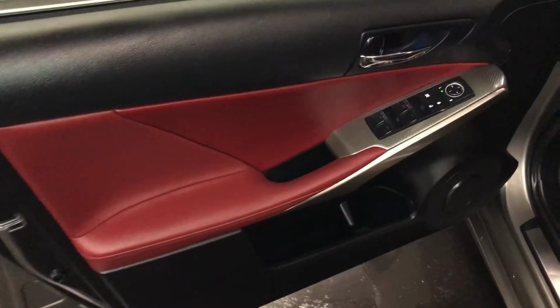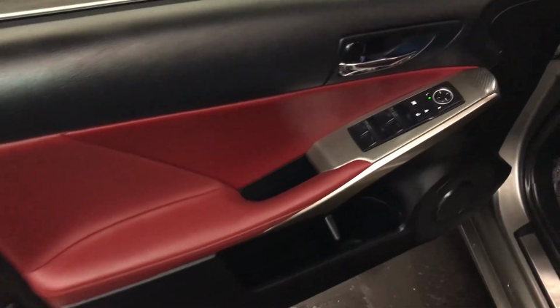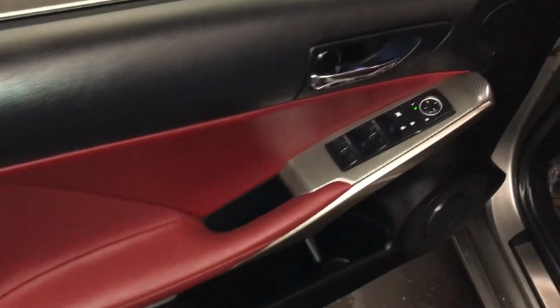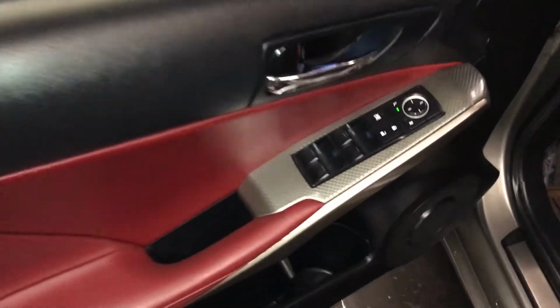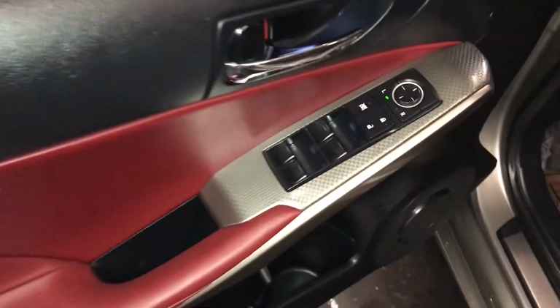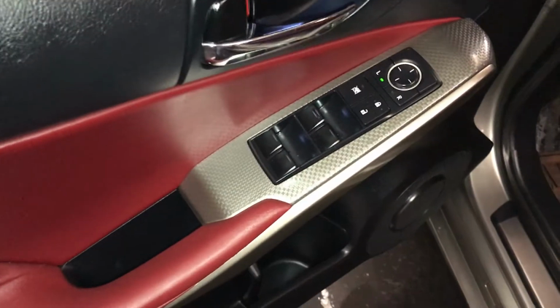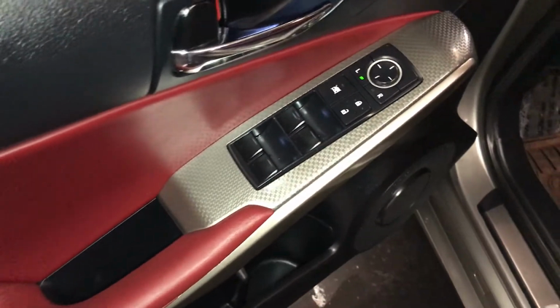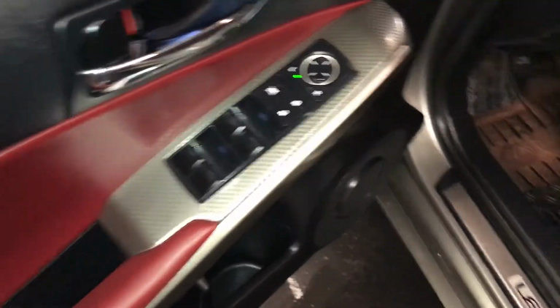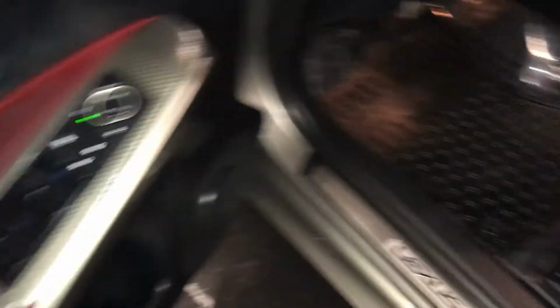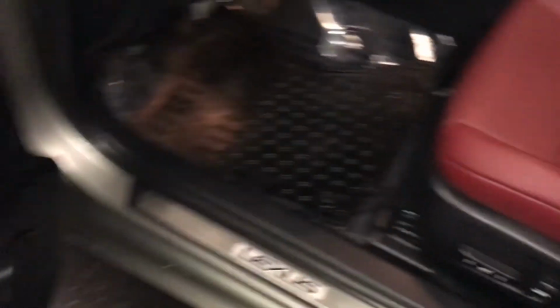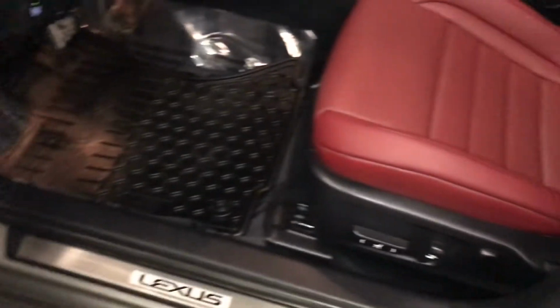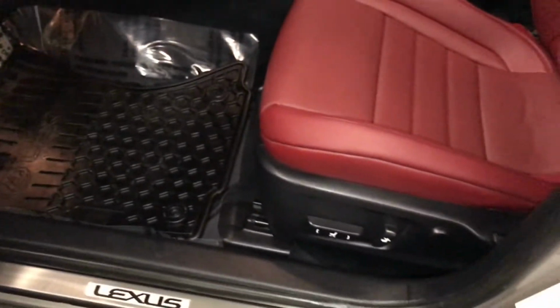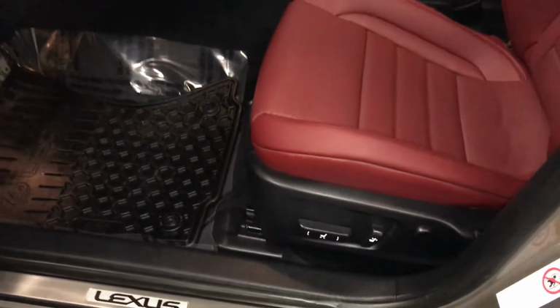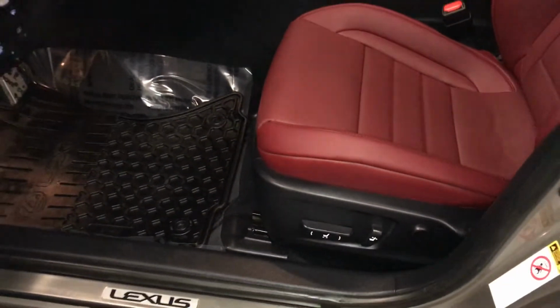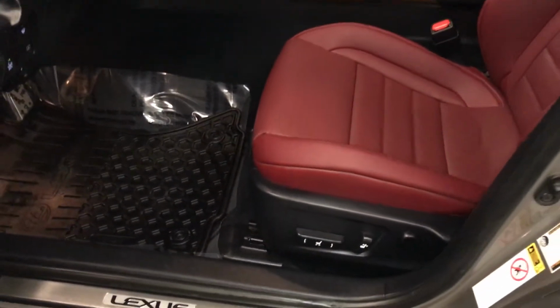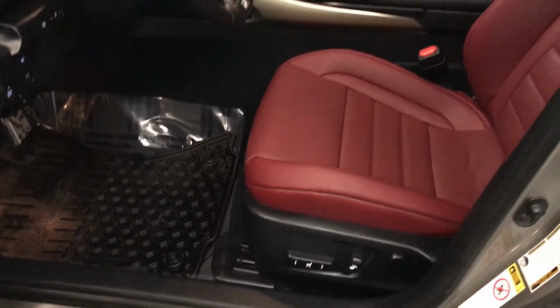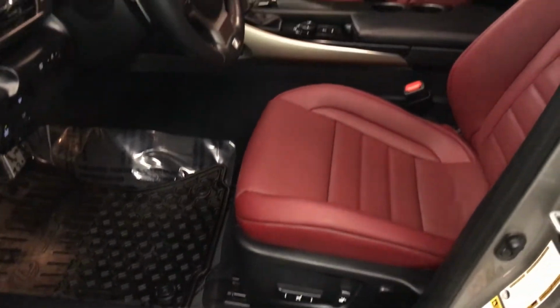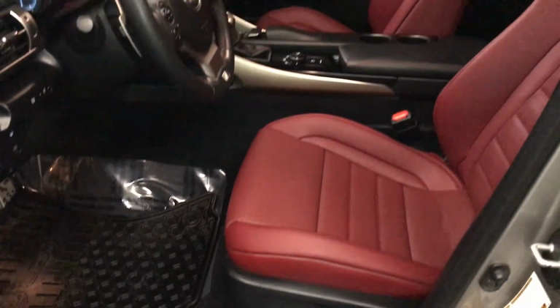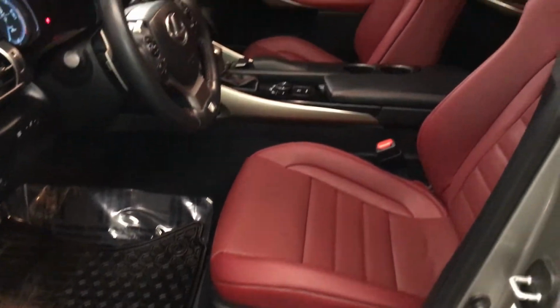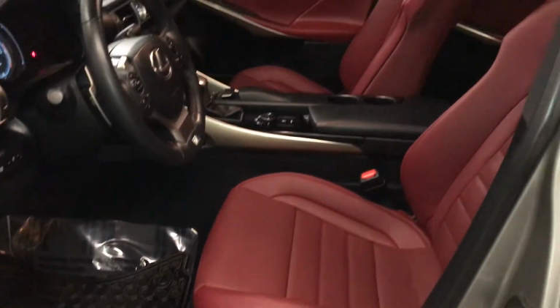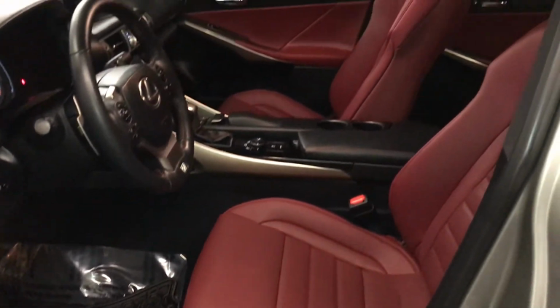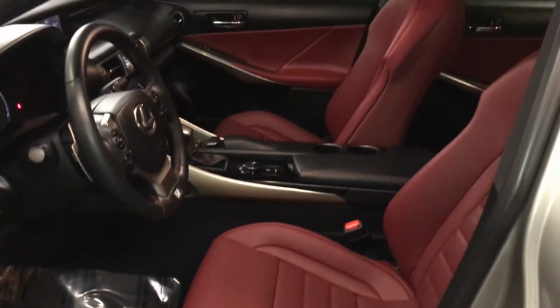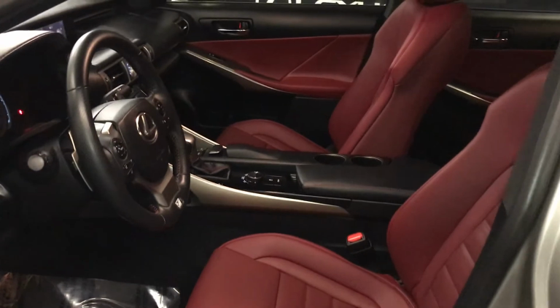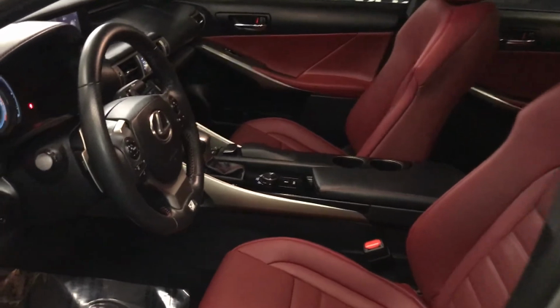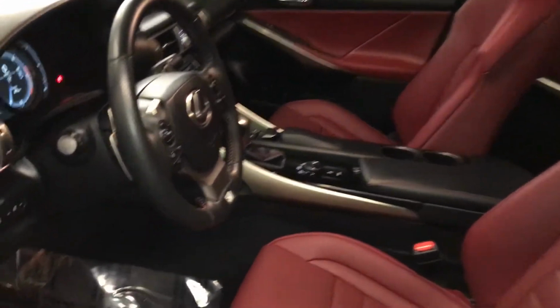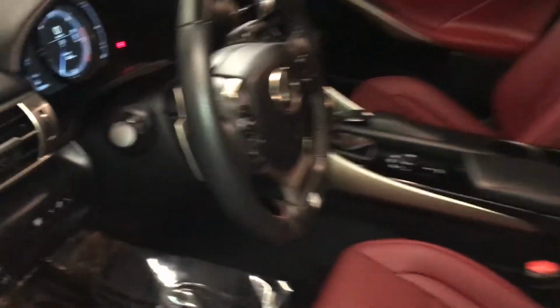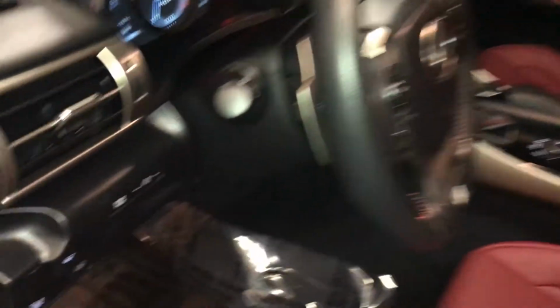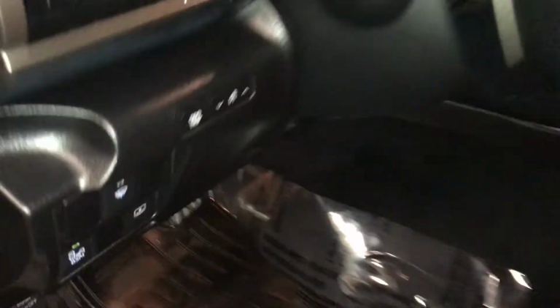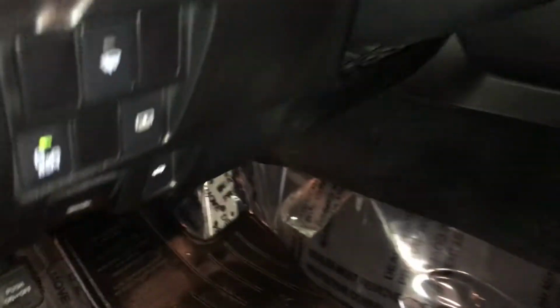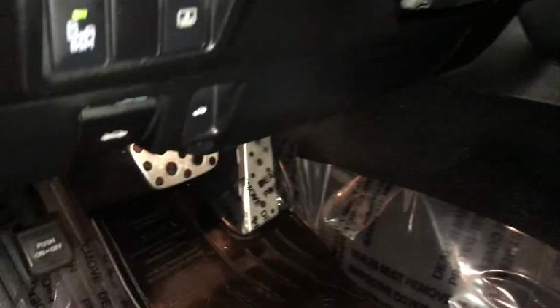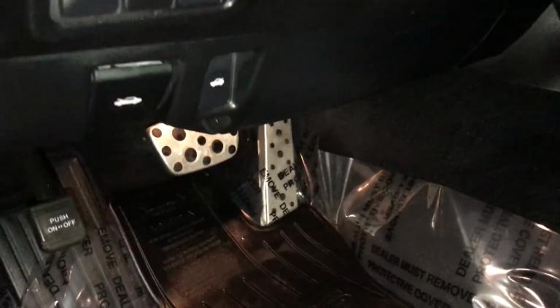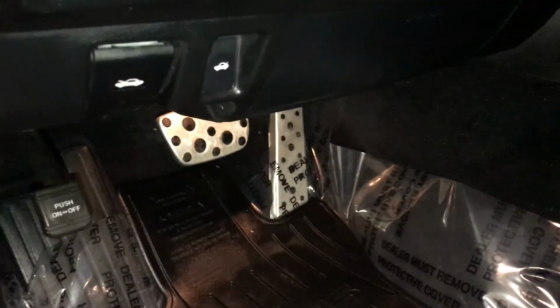Powered windows, locks, and side mirrors. Power adjustable front seats — driver has lumbar support. Ten airbags. Aluminum sport pedals with rubber inserts.